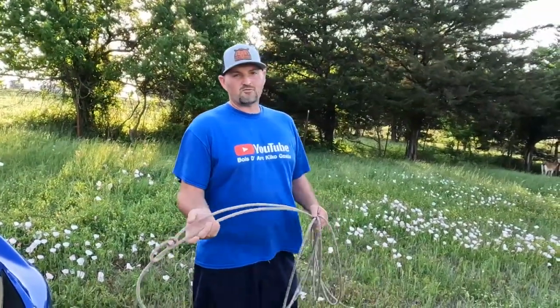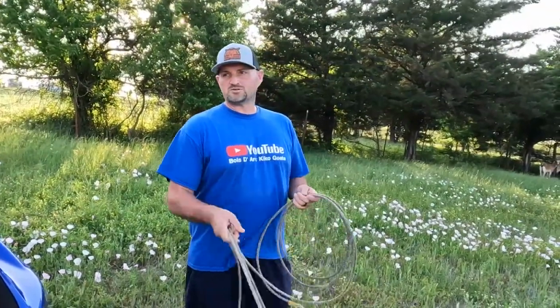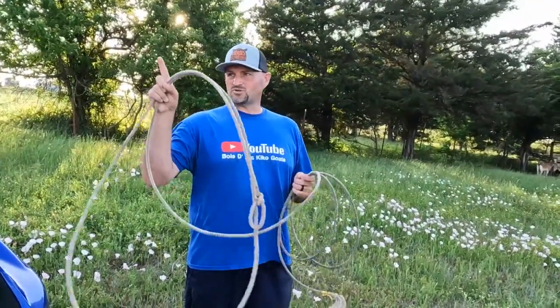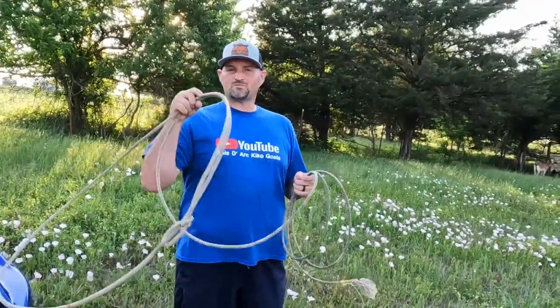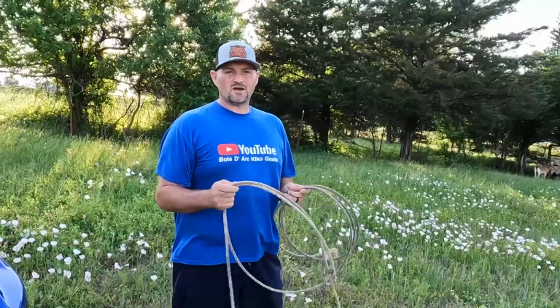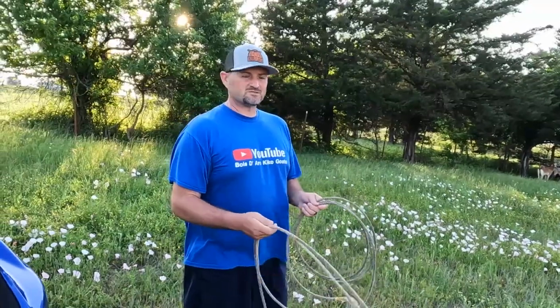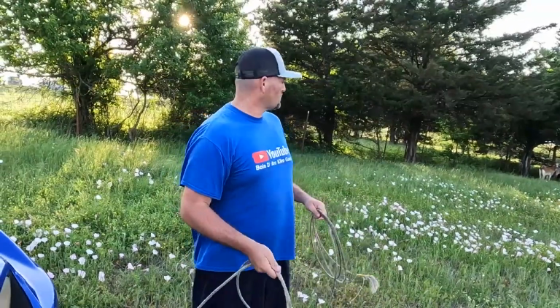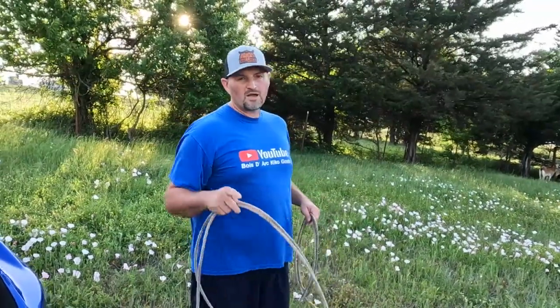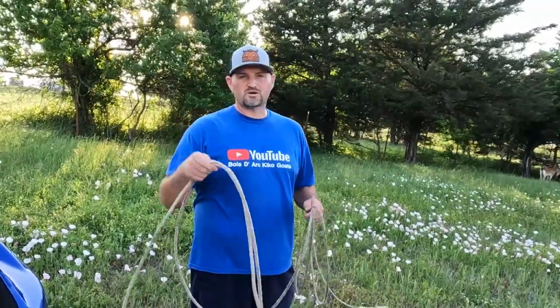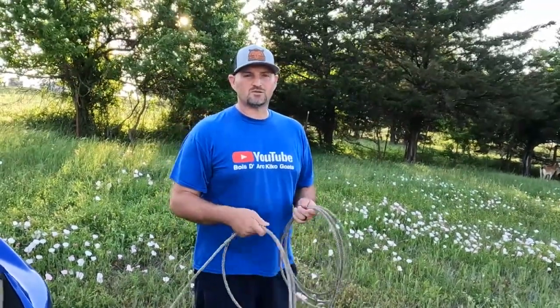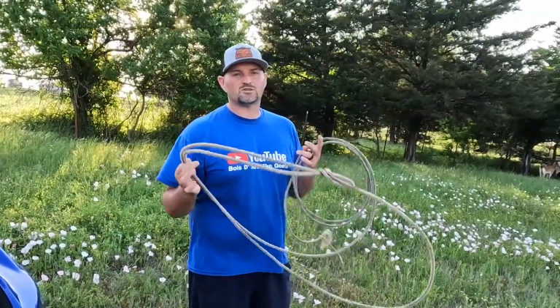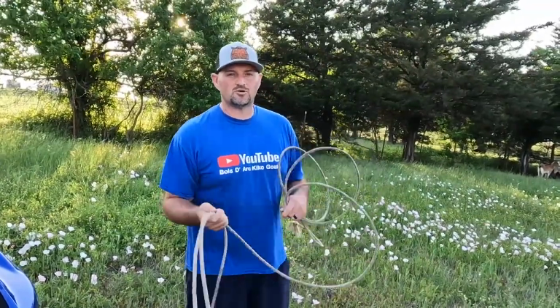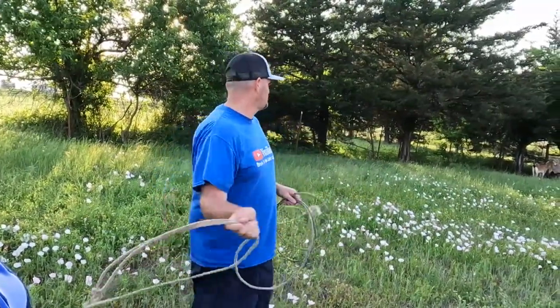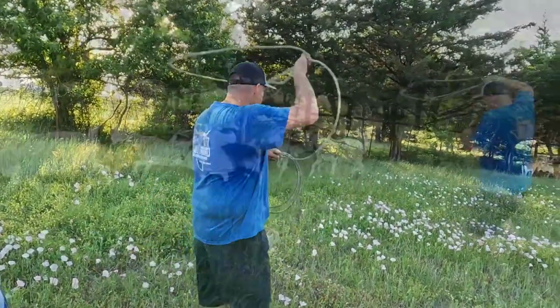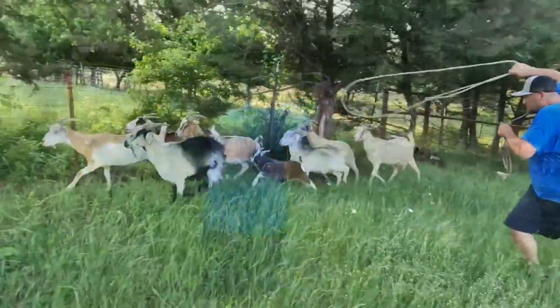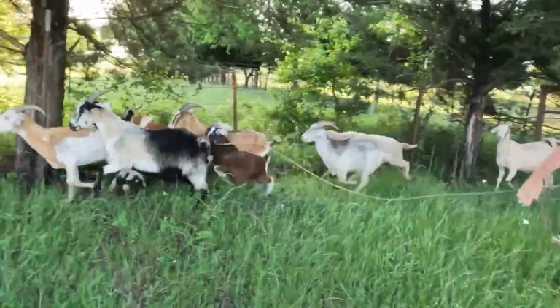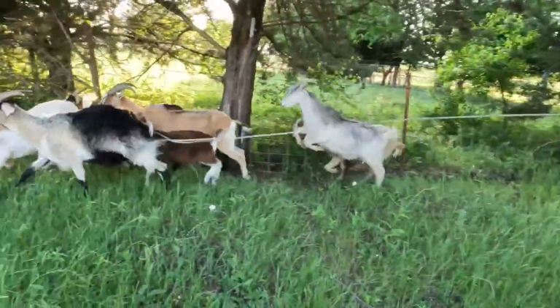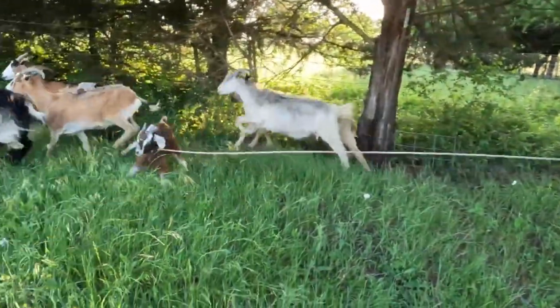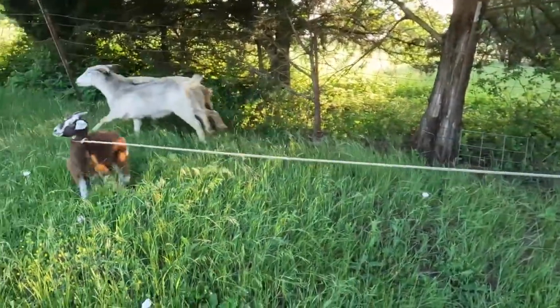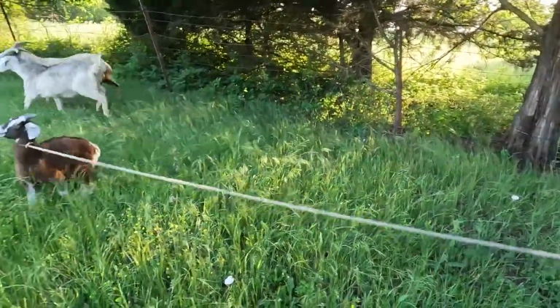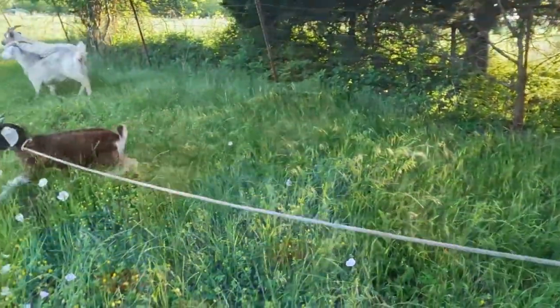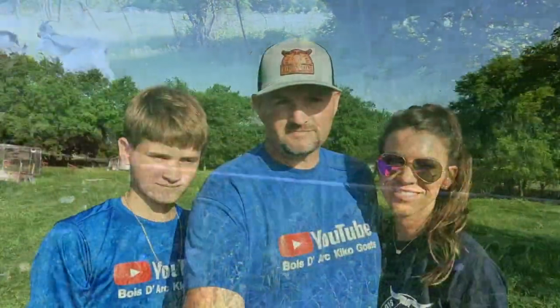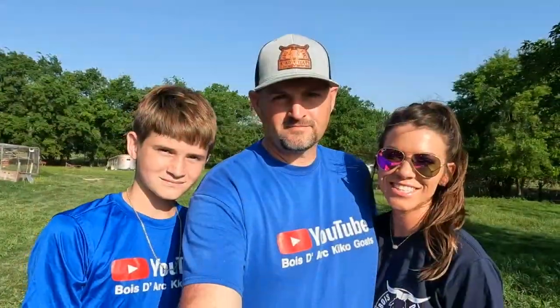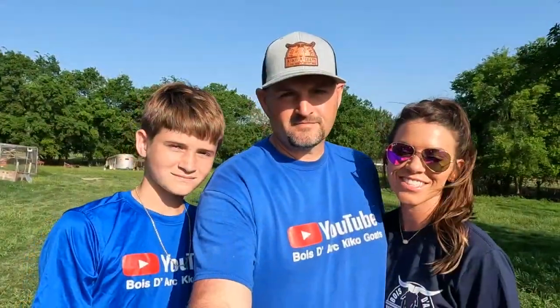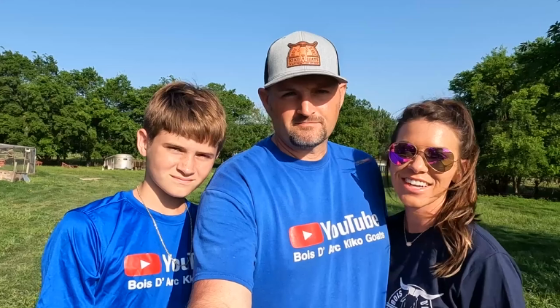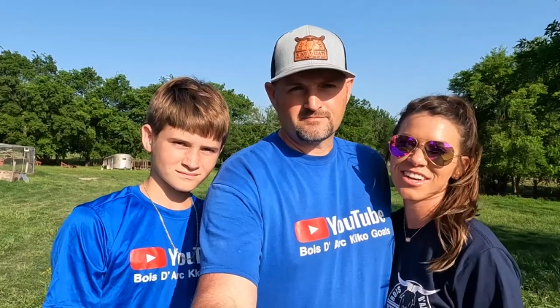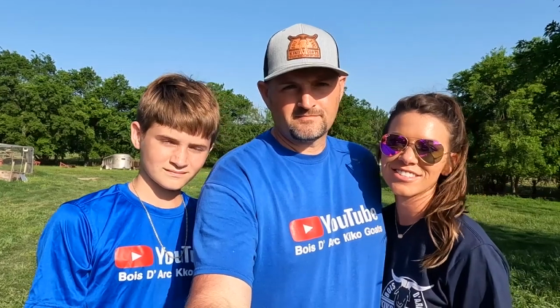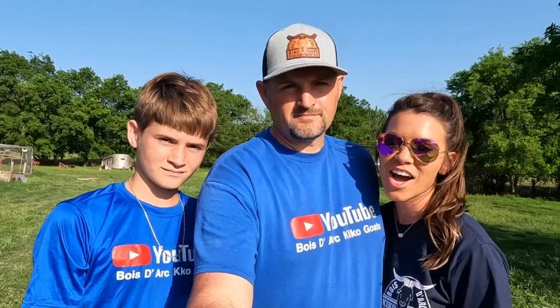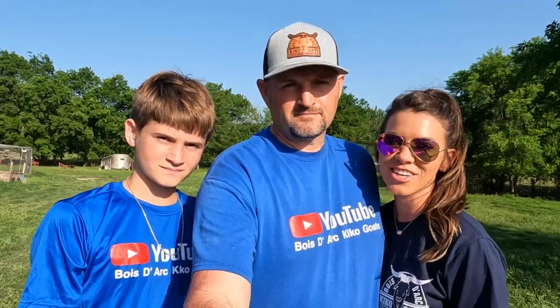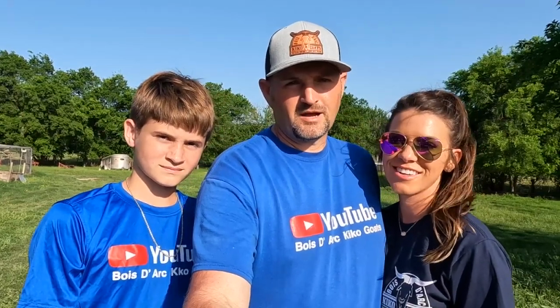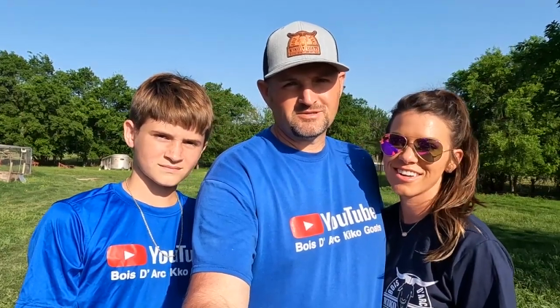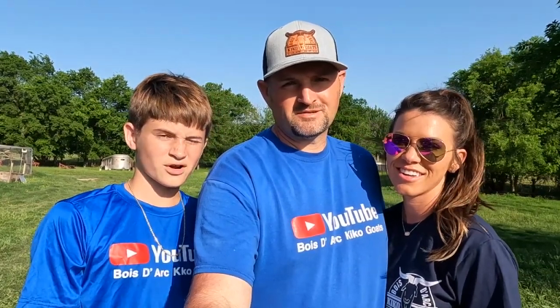This little buckling is not where he's supposed to be — he's supposed to be in a pasture by itself or with a bunch of other bucklings. I'm gonna attempt to rope him. What's up guys, welcome back to Bogart Kikos! I'm Audra, I'm Josh, I'm Brody.